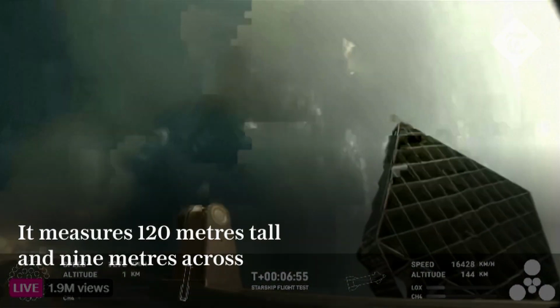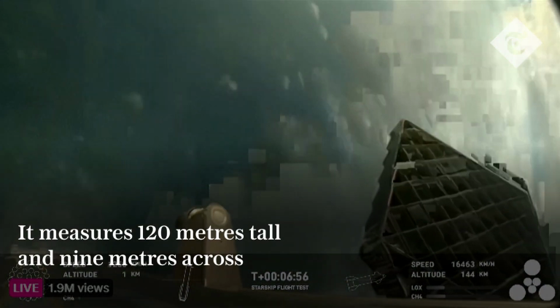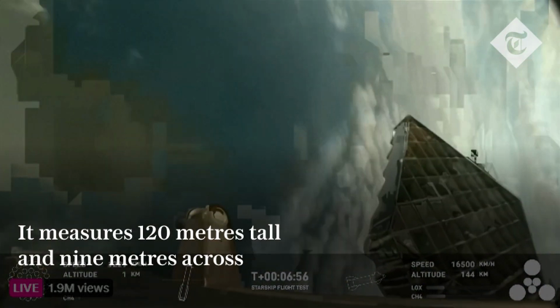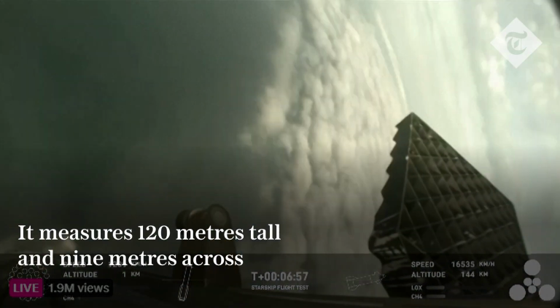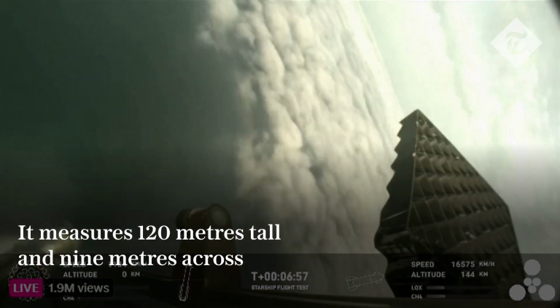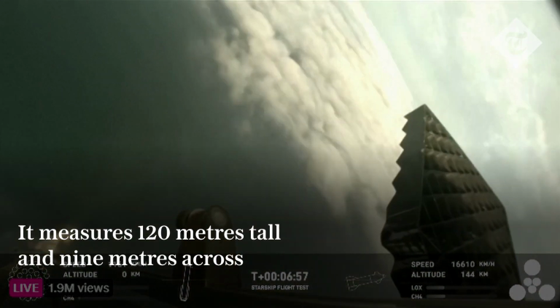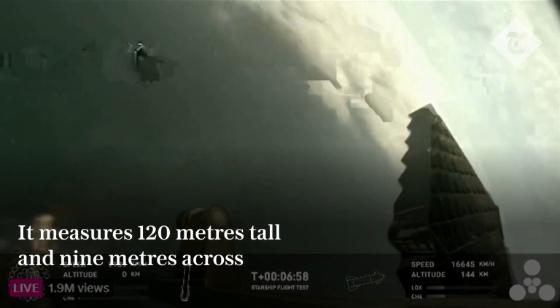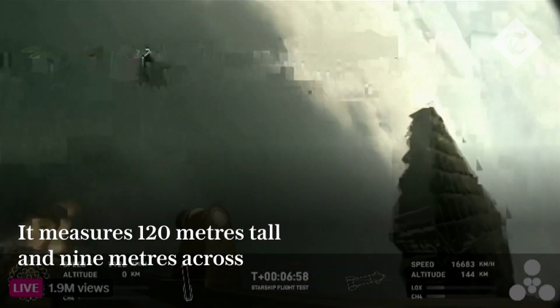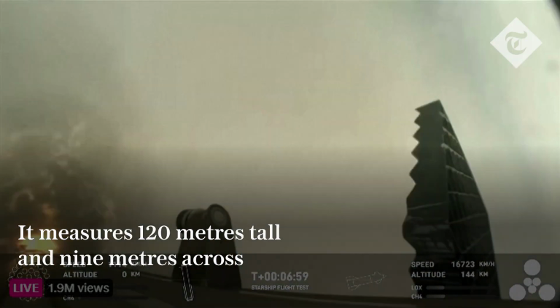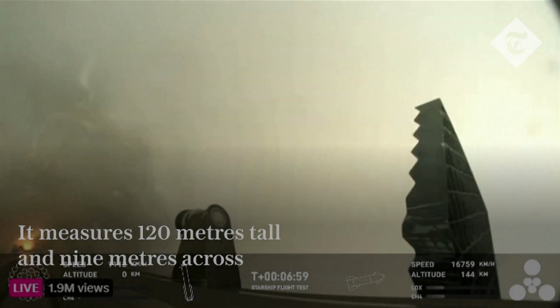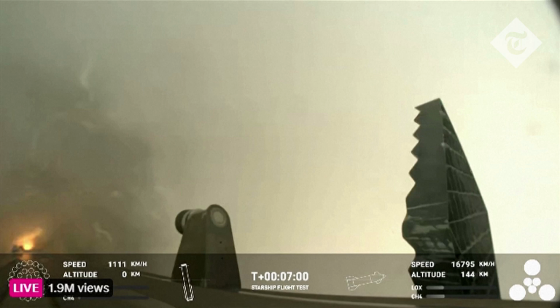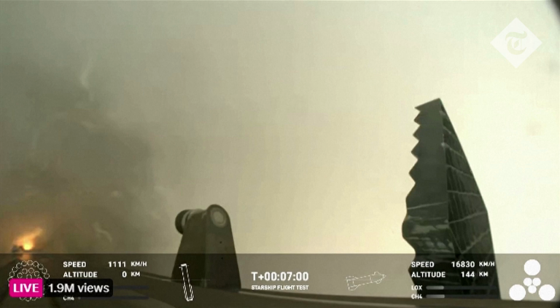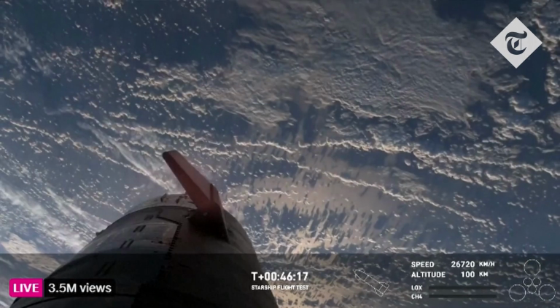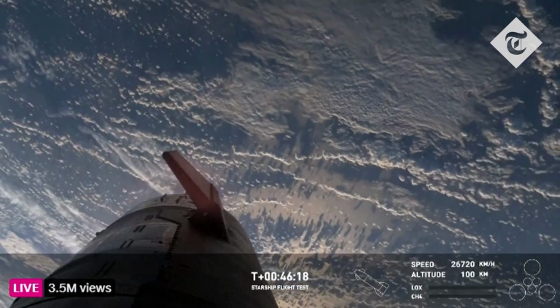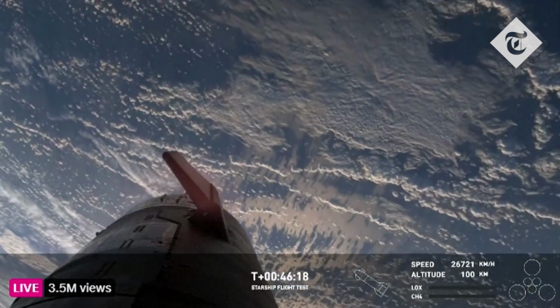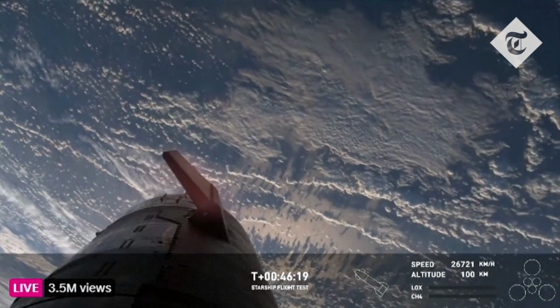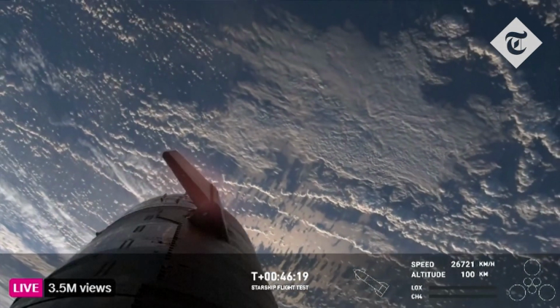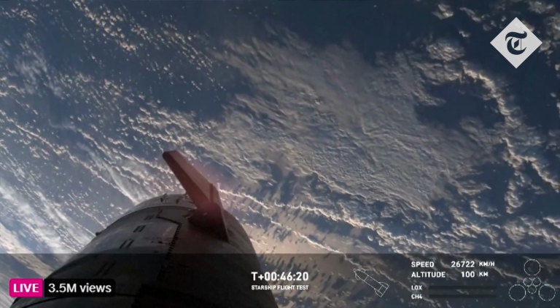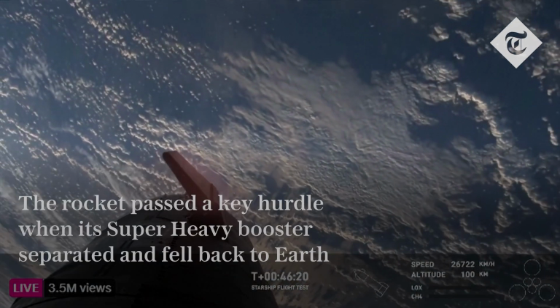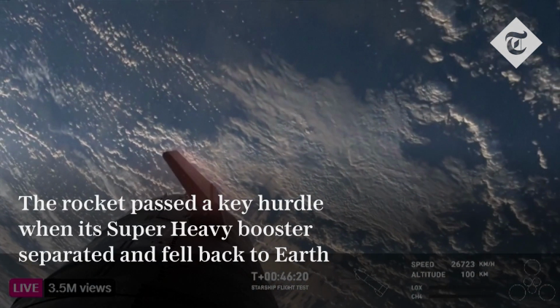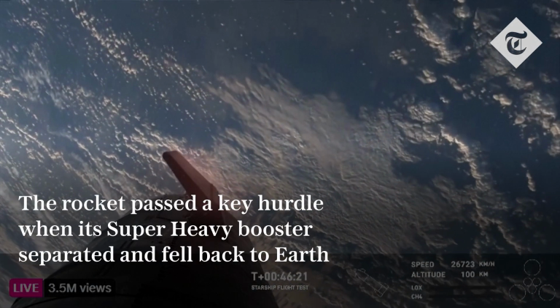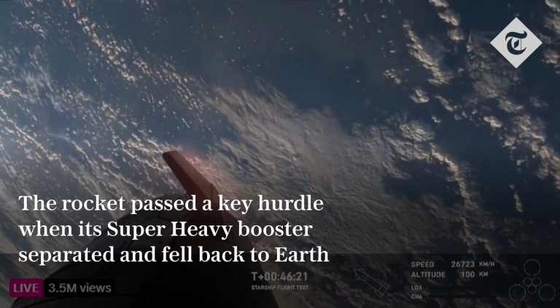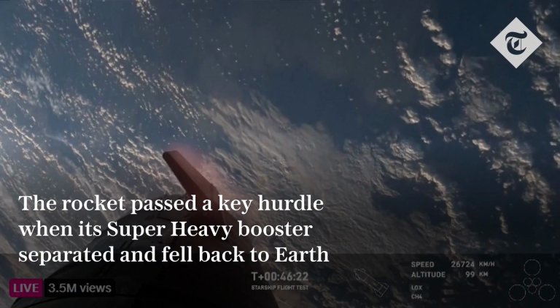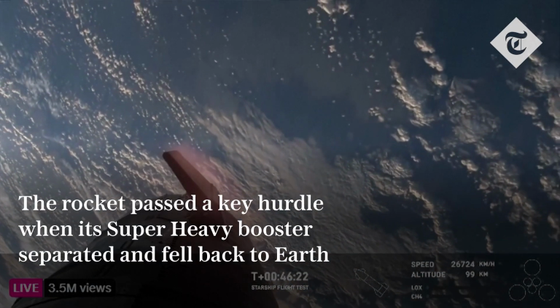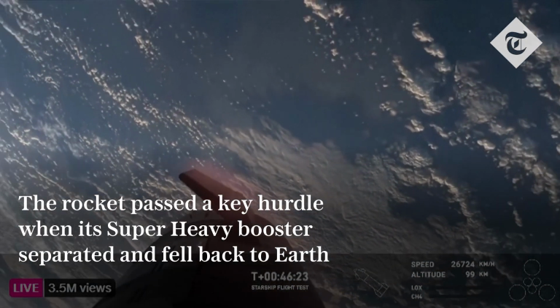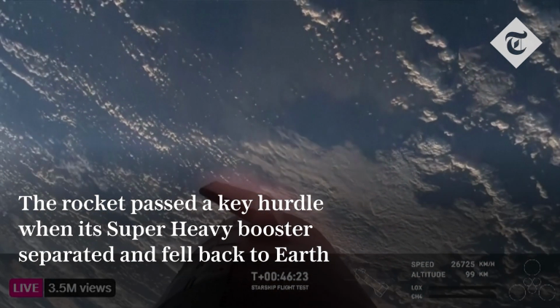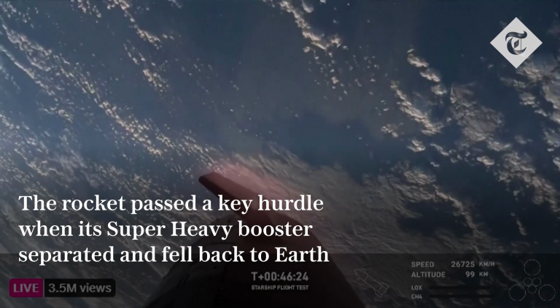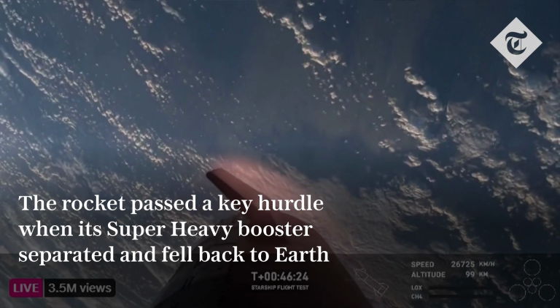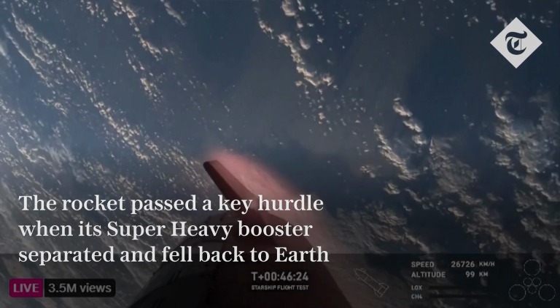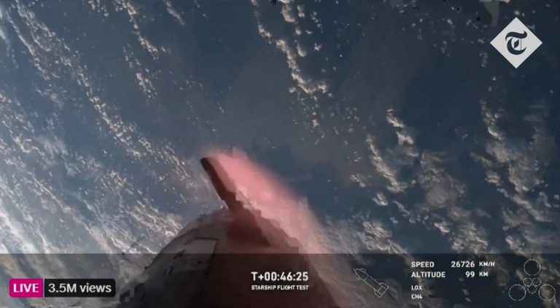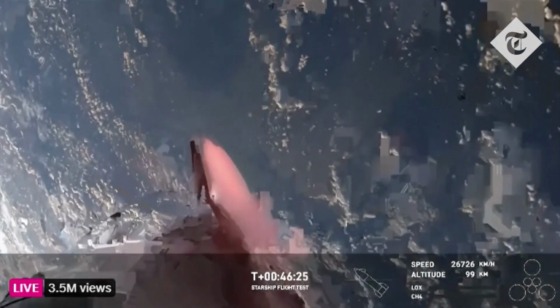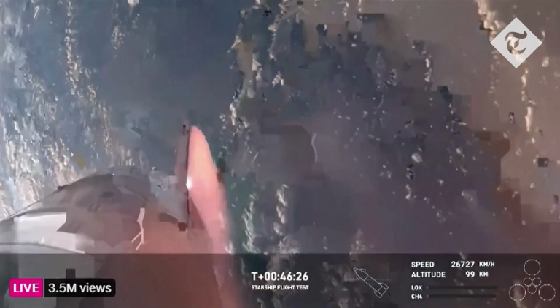We're getting a few engines. We can see the heating on those flaps as we're starting to re-enter the Earth's atmosphere. This is where the Earth's atmosphere is doing the work to slow us down.